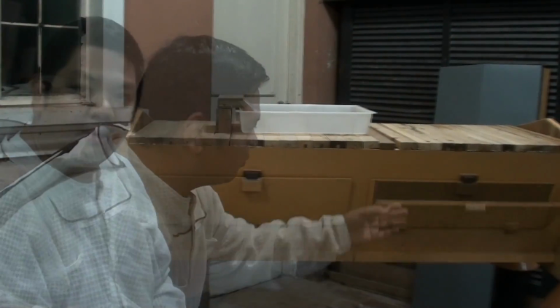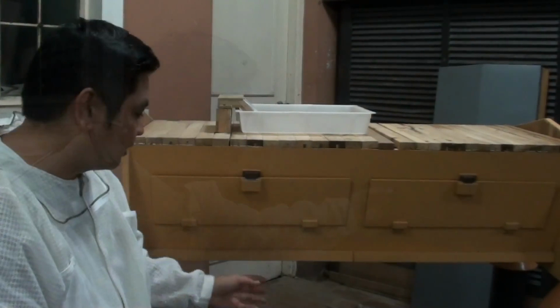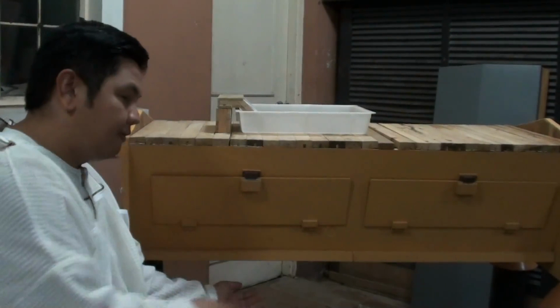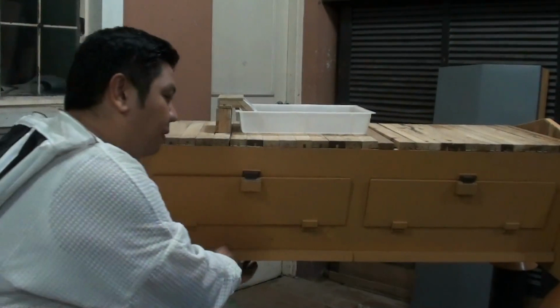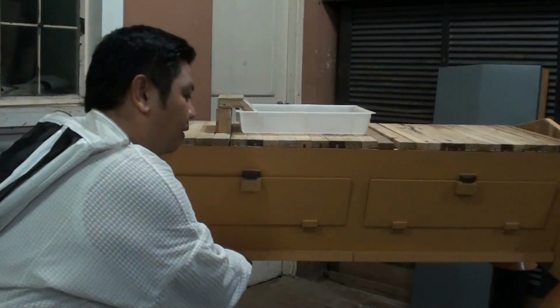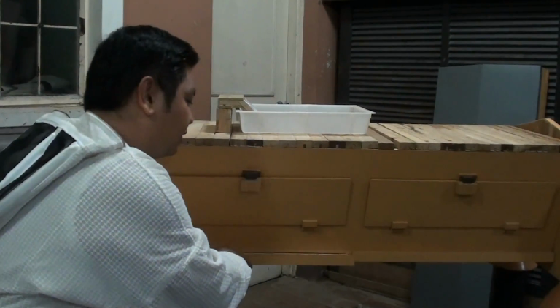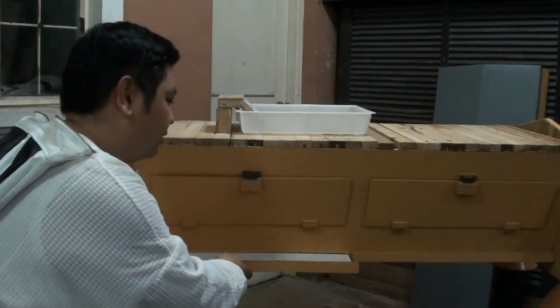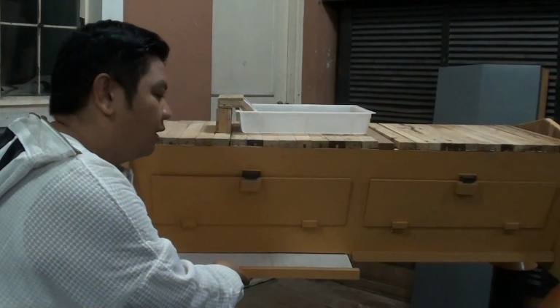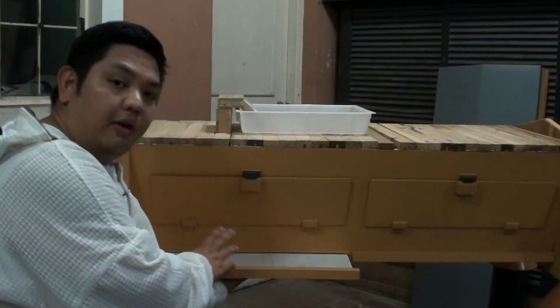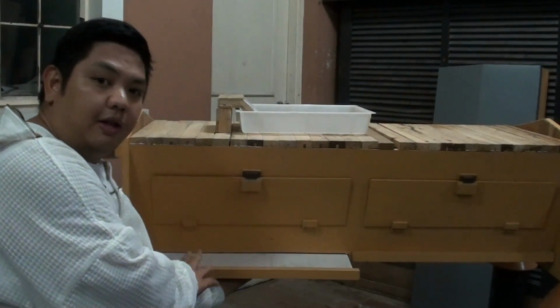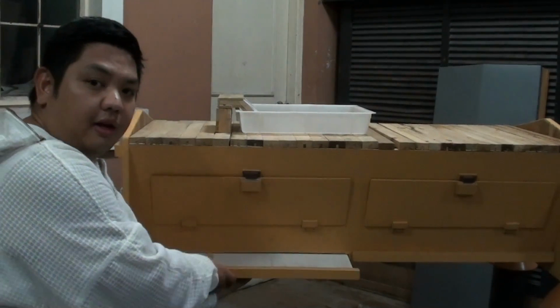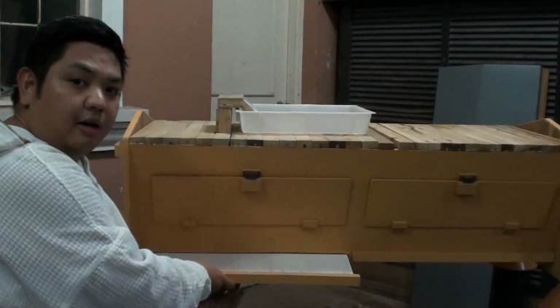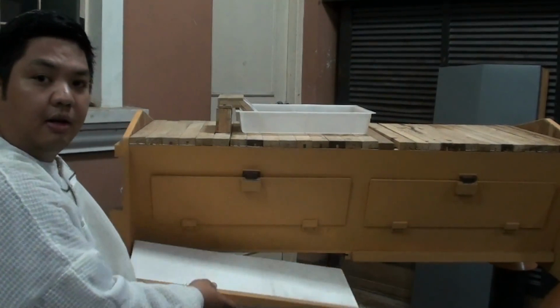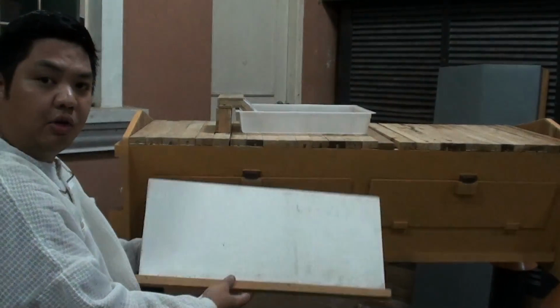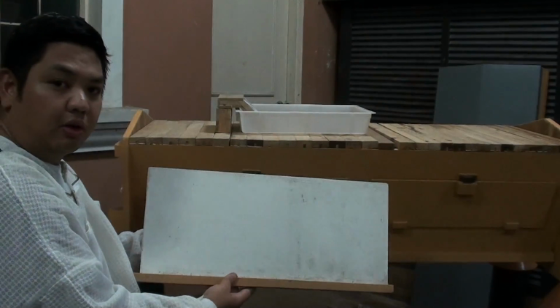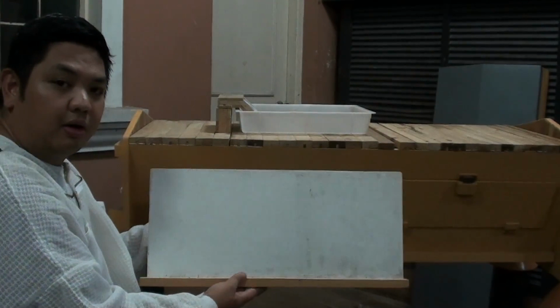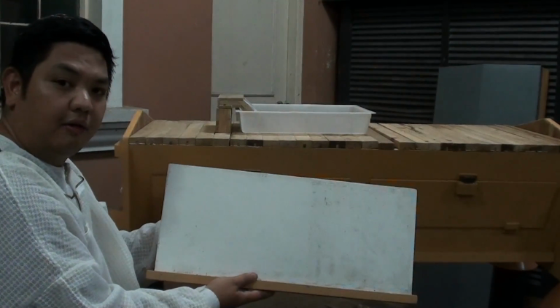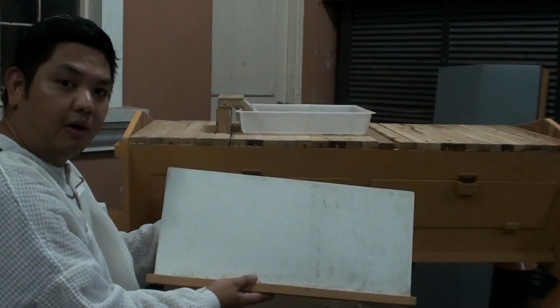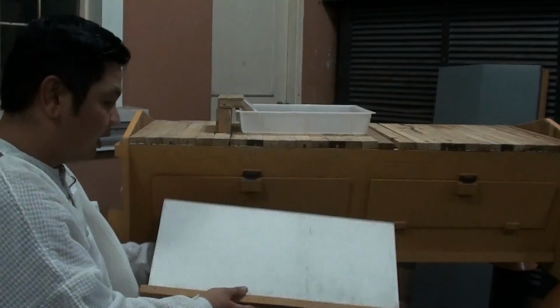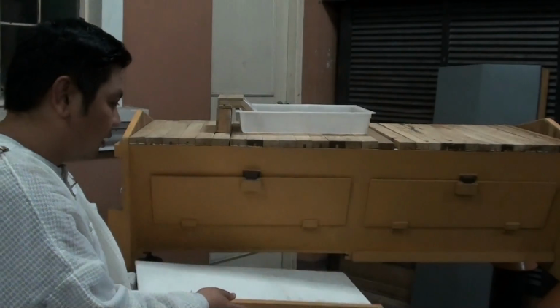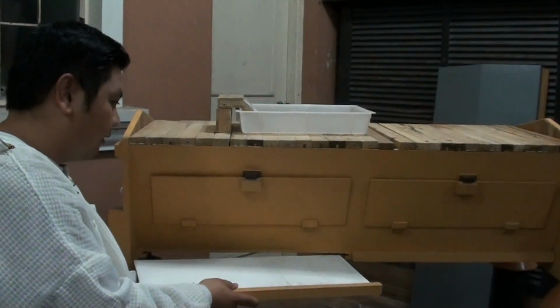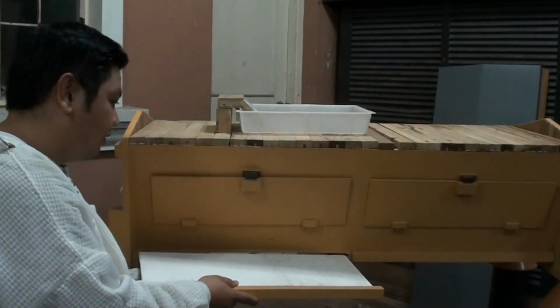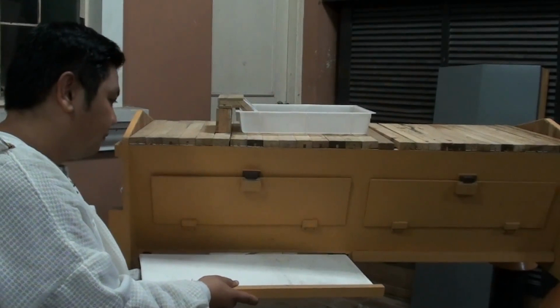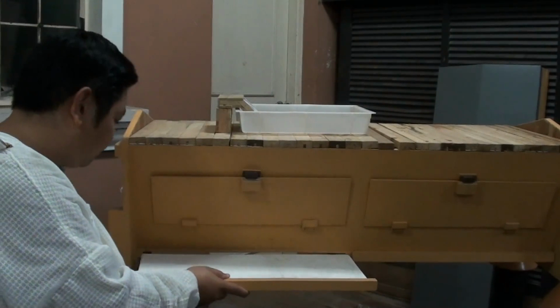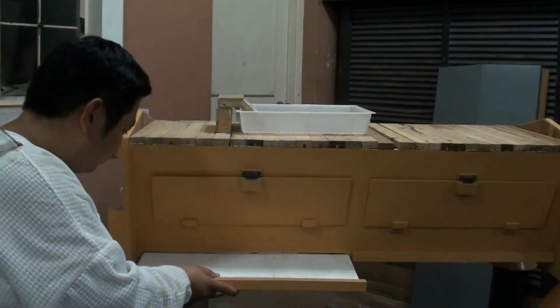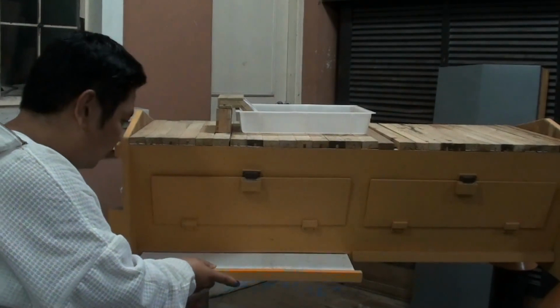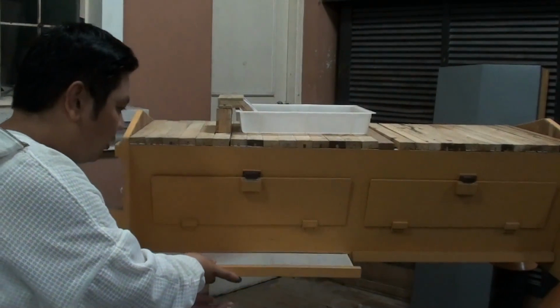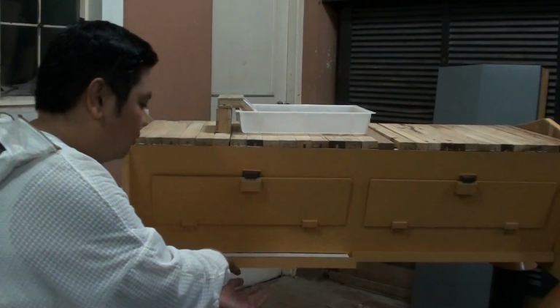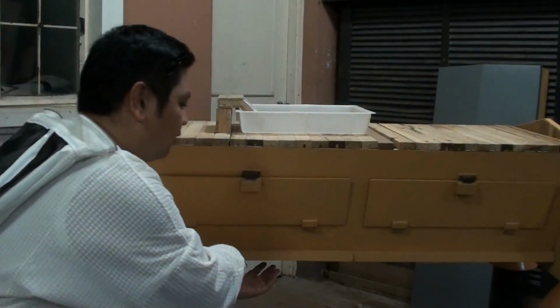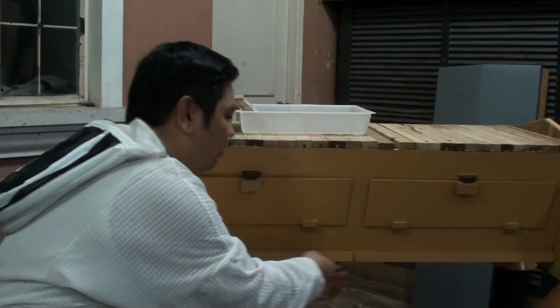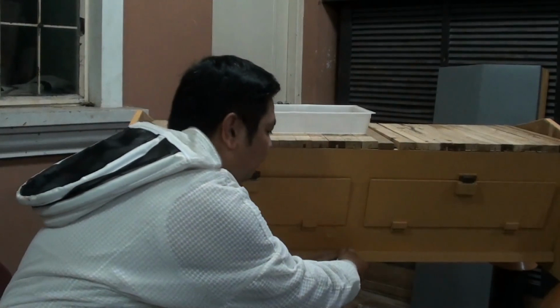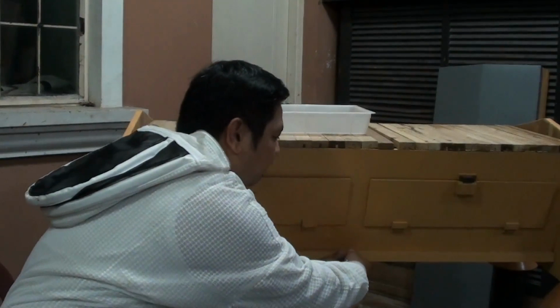We also have screen bottom boards. We have one here at the rear to monitor the varroa and clean the bottom of our hives. We also have one in front.